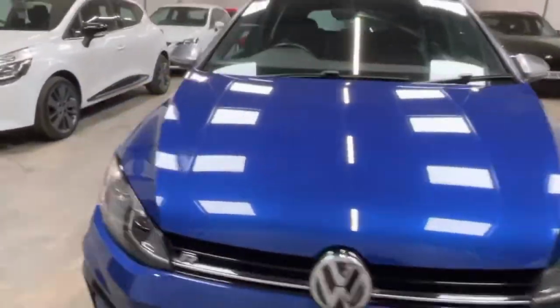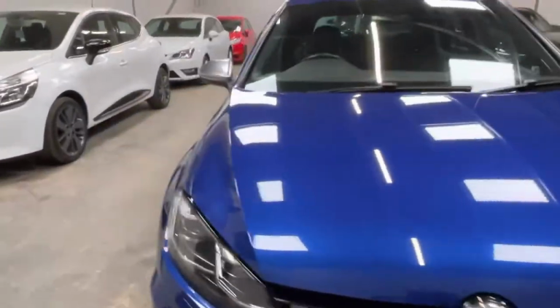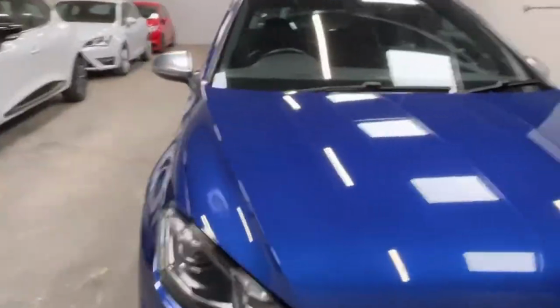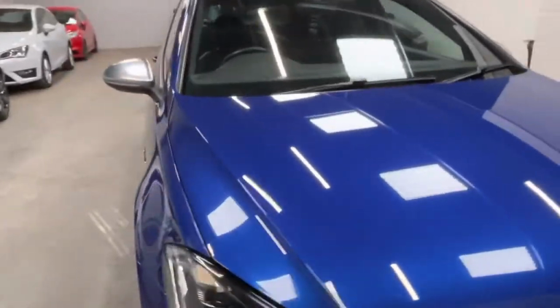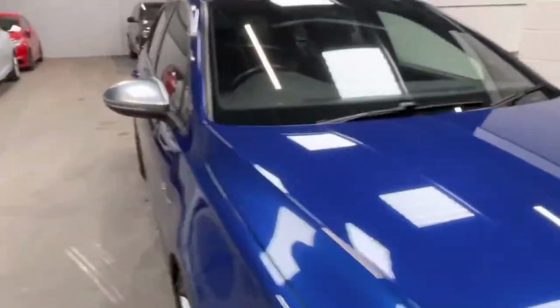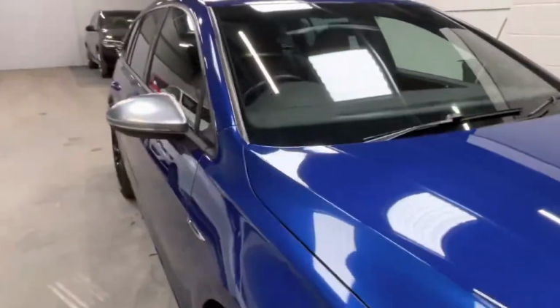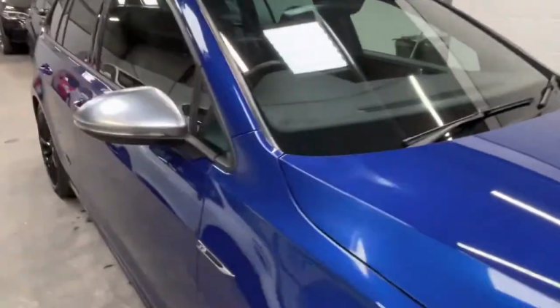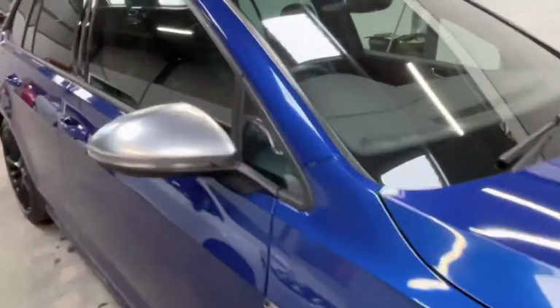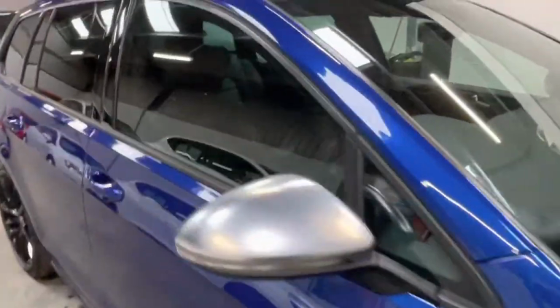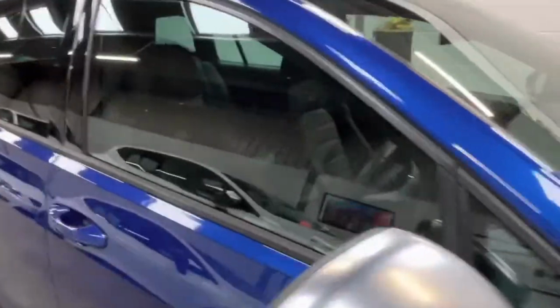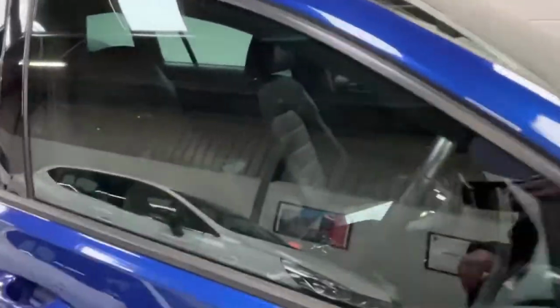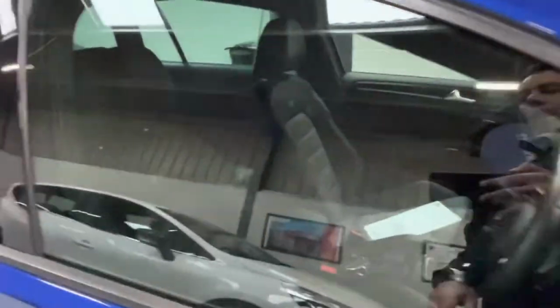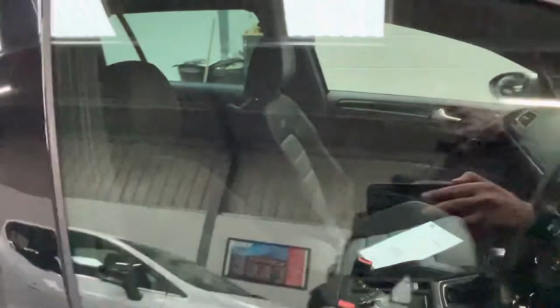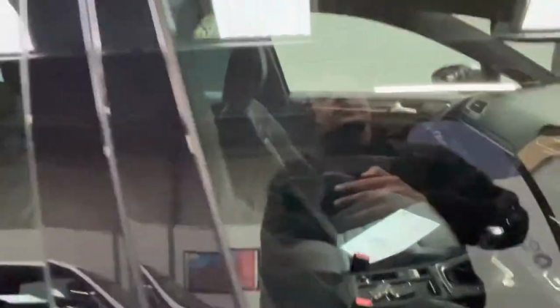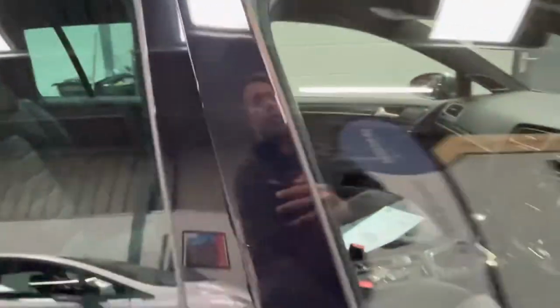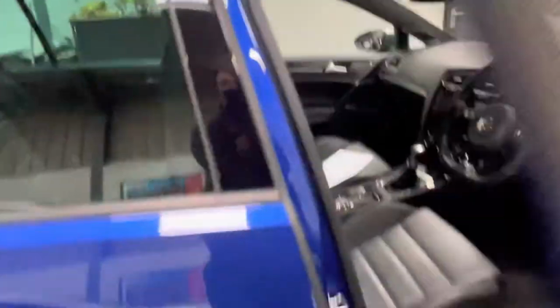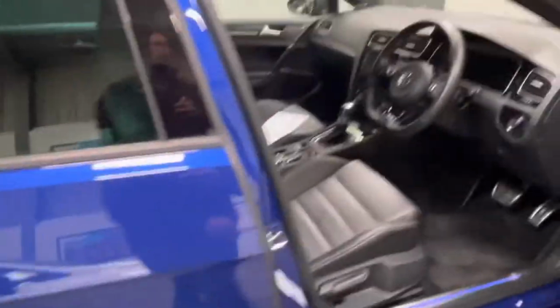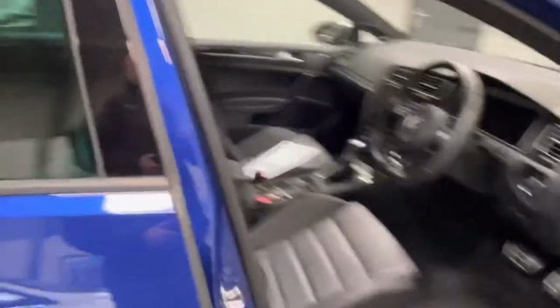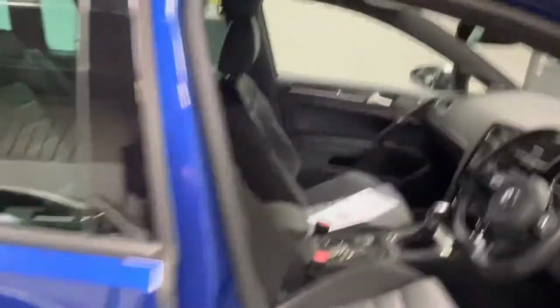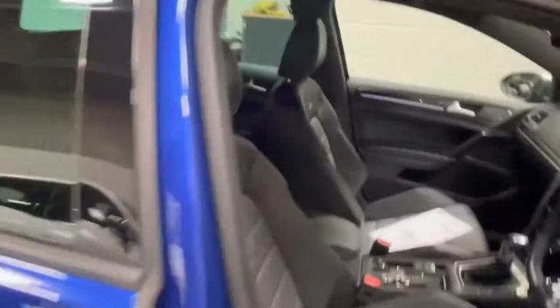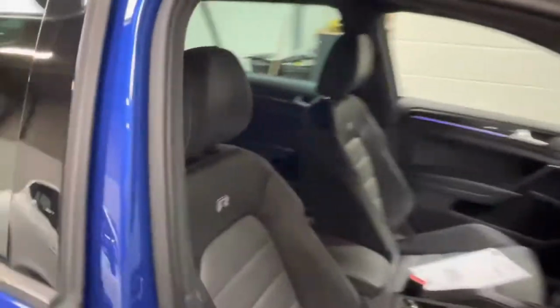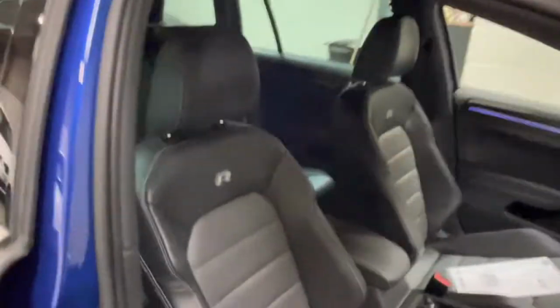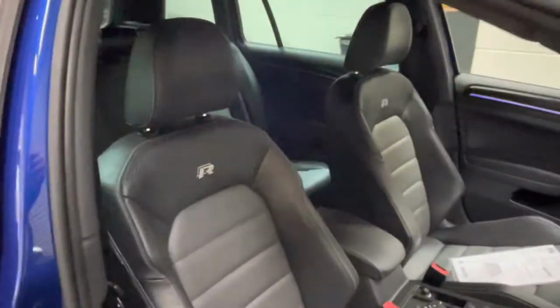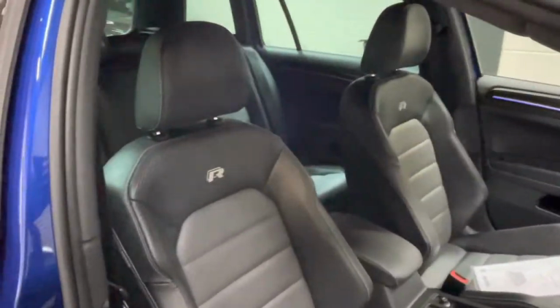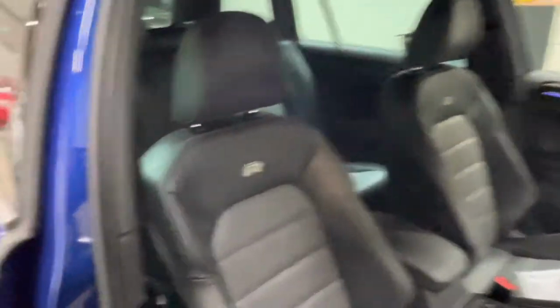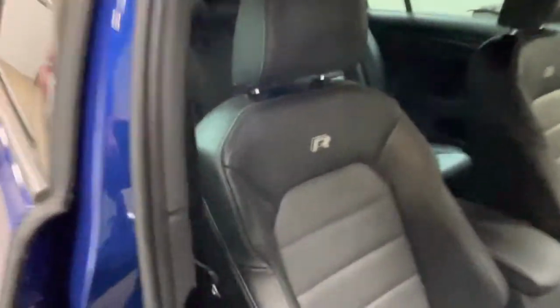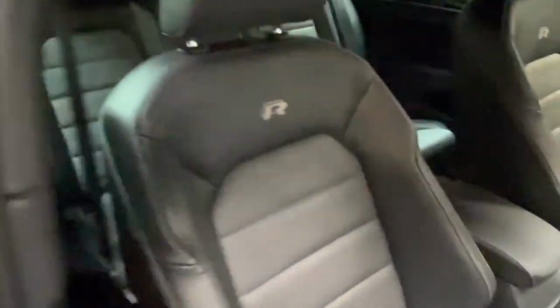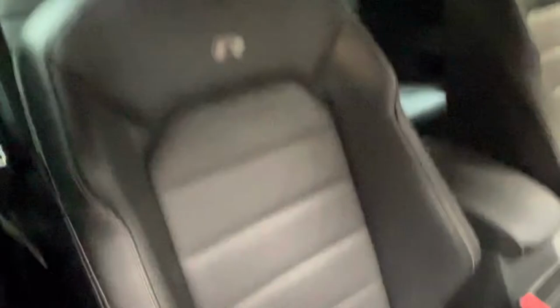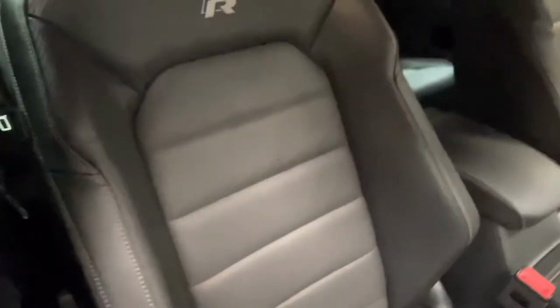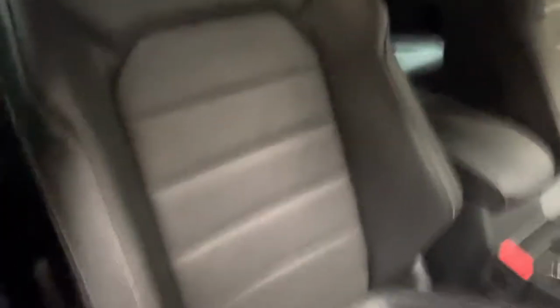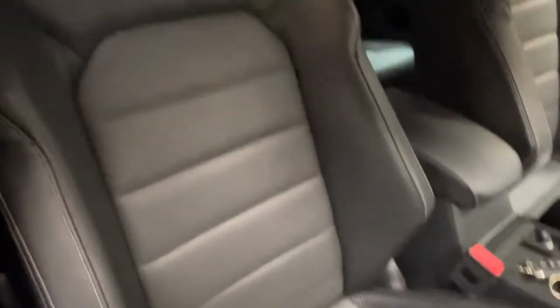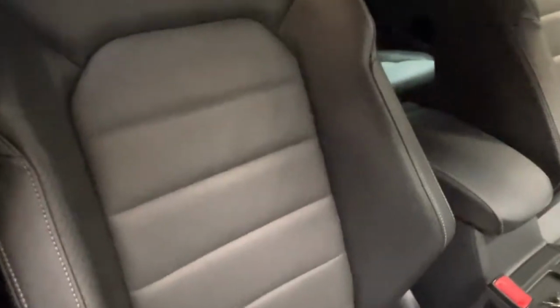Internally, the vehicle benefits from the highly desirable carbon leather with the contrasting grey there.